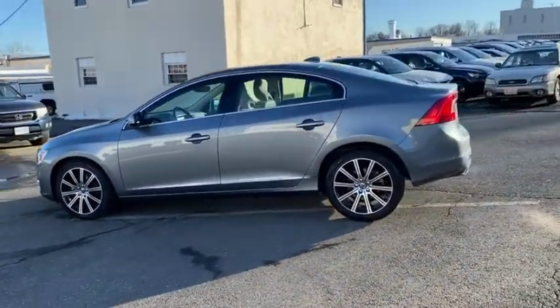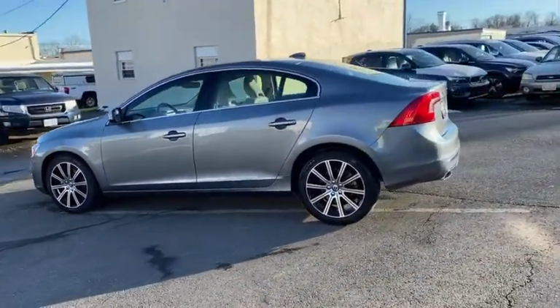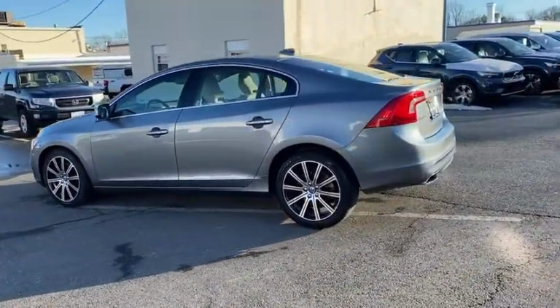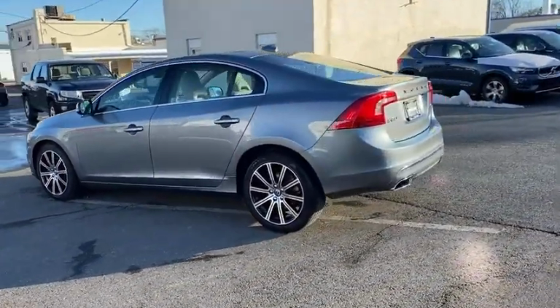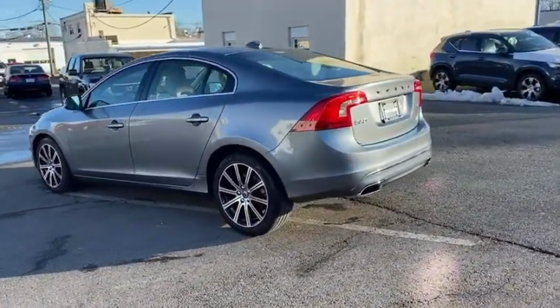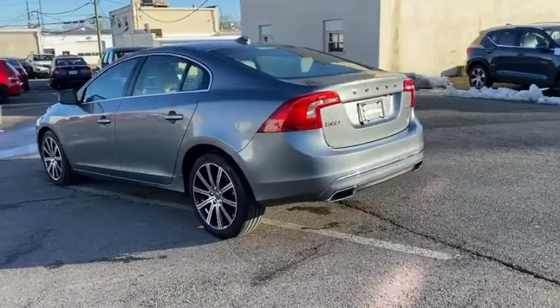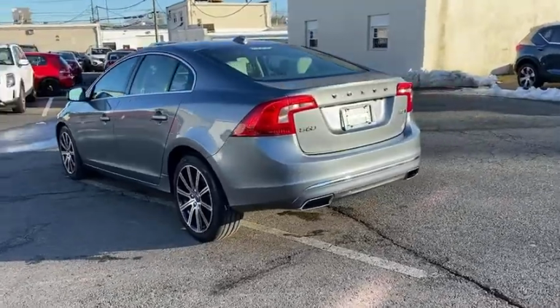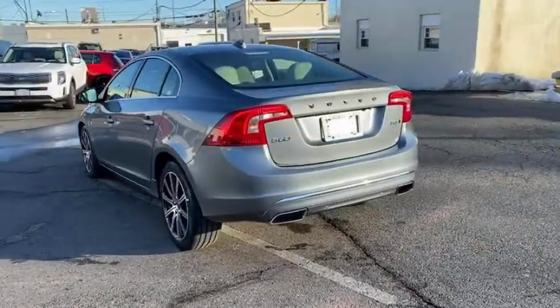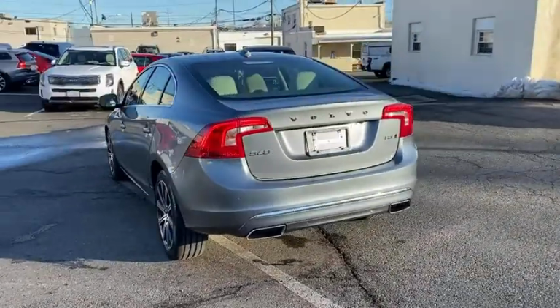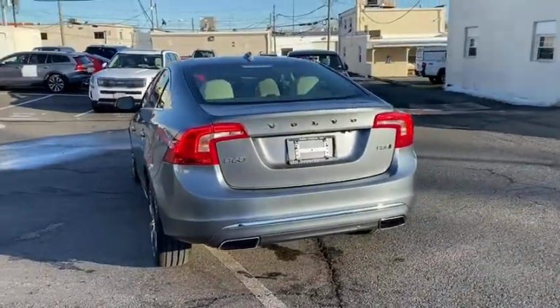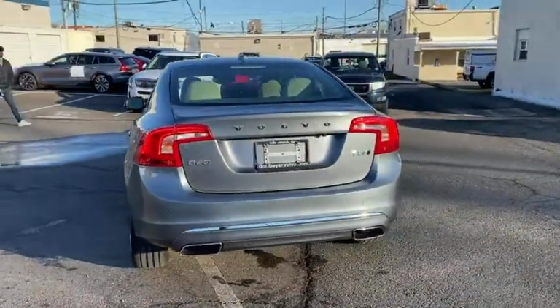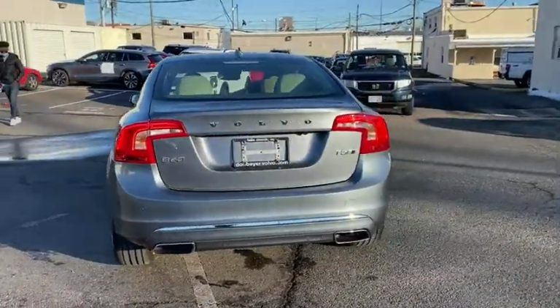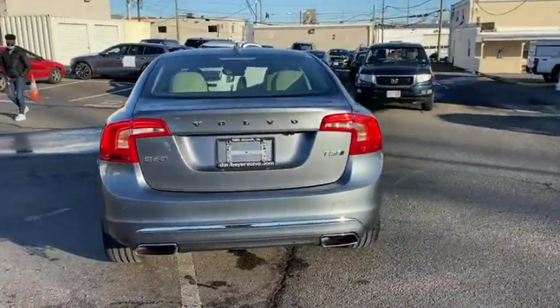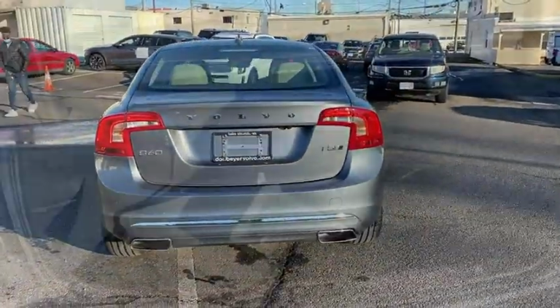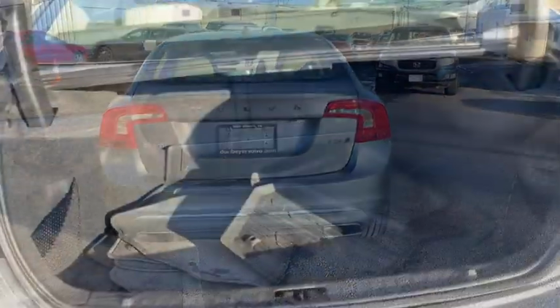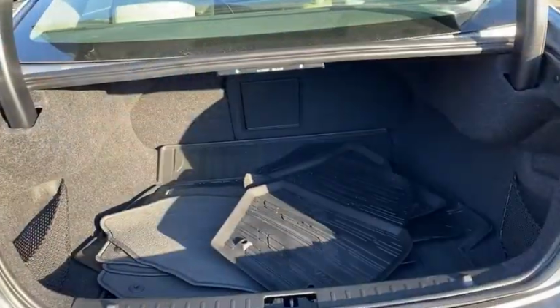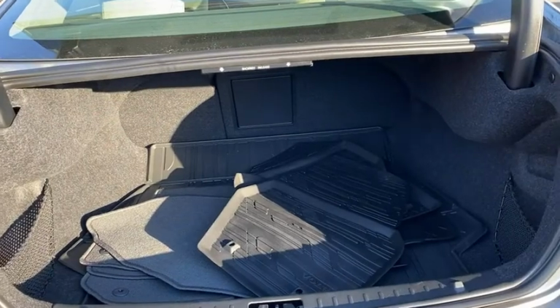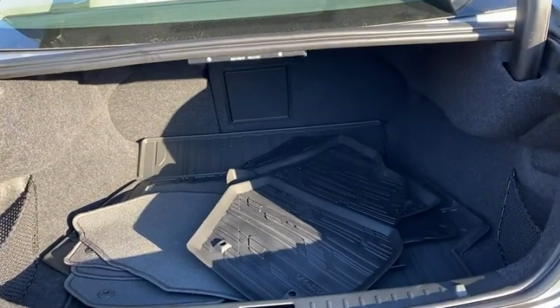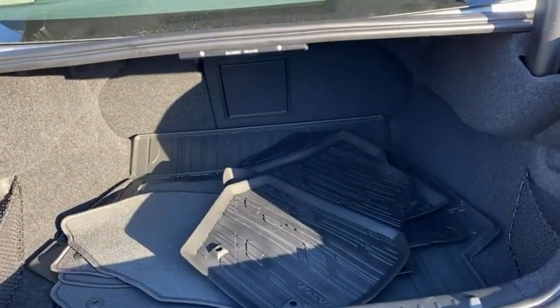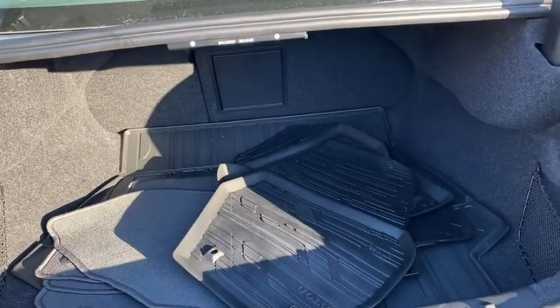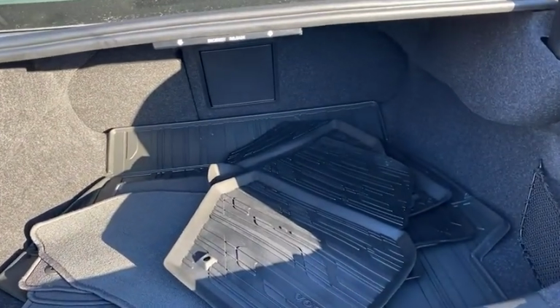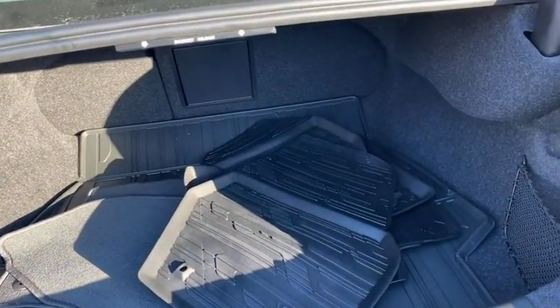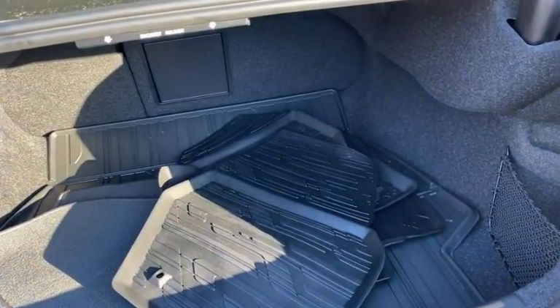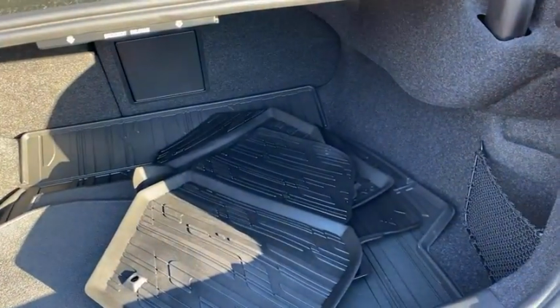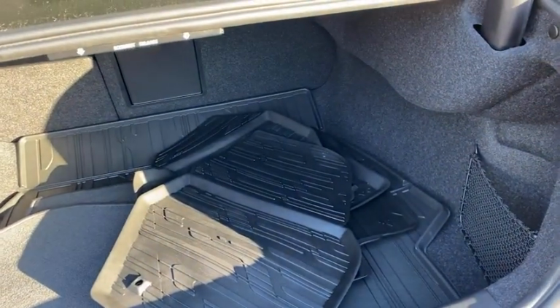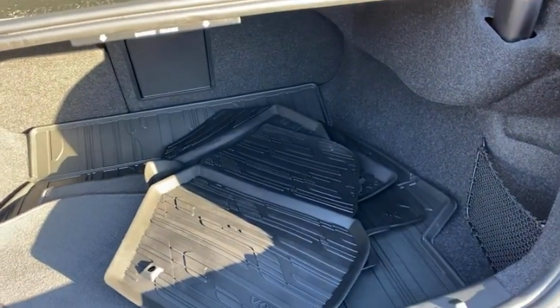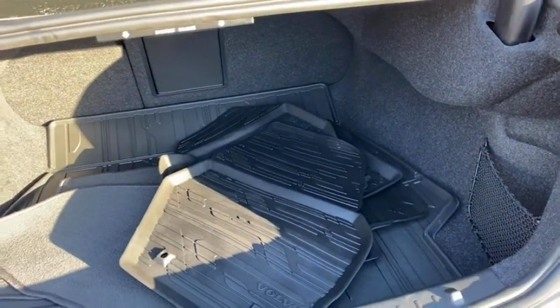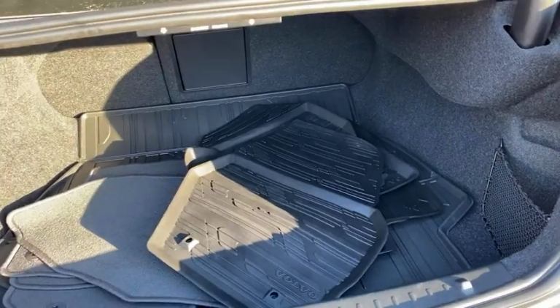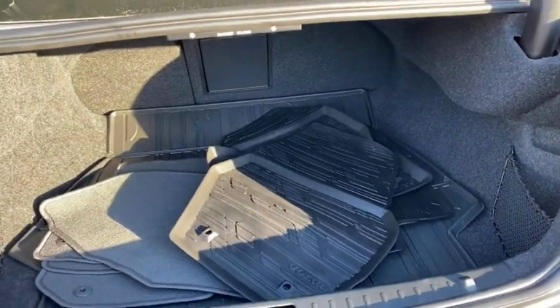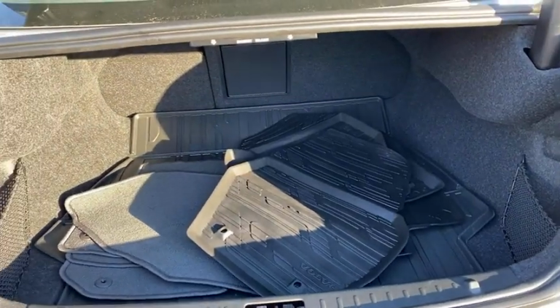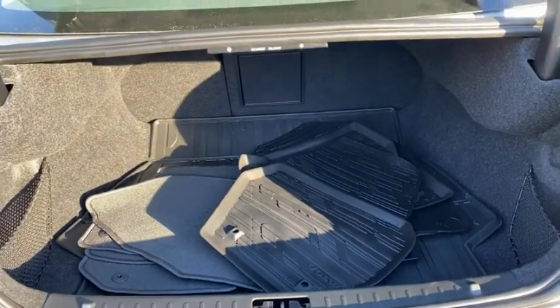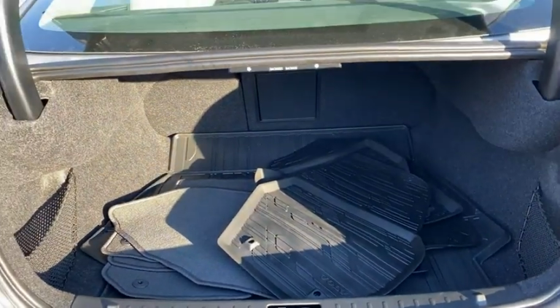Here are some of this vehicle's great options: navigation system, traction control, power passenger seat, dual airbags, power steering, four-wheel disc brakes, keyless go, trip computer, electronic stability control, rear window defroster.